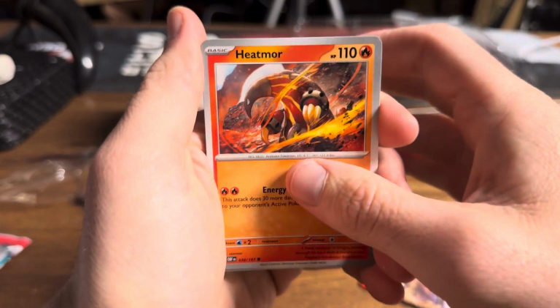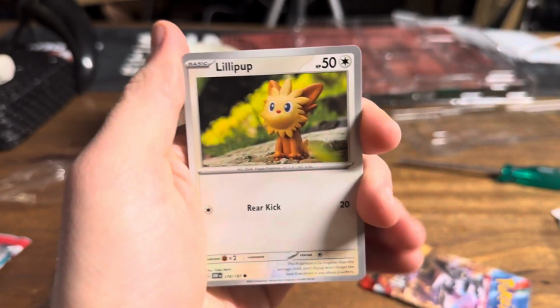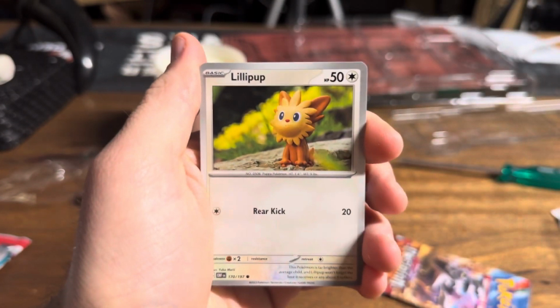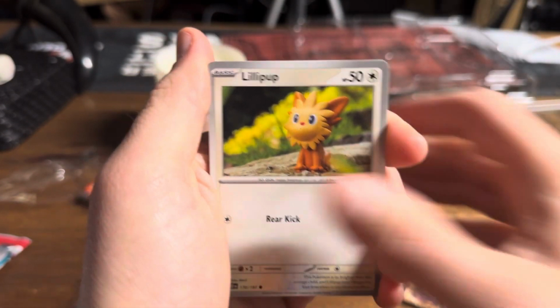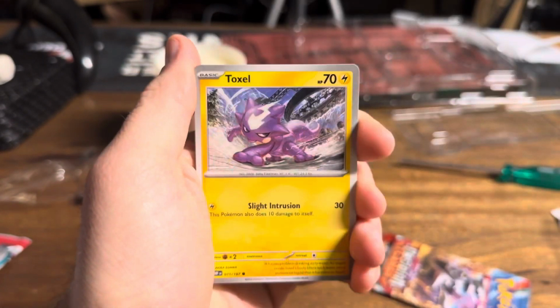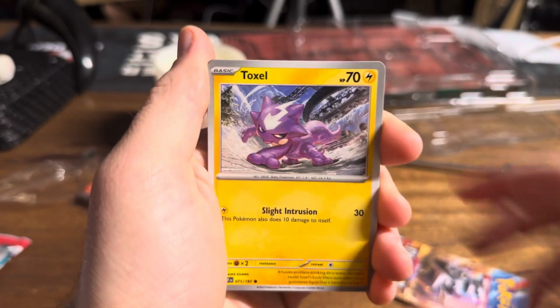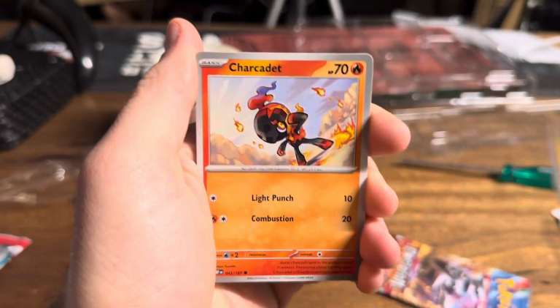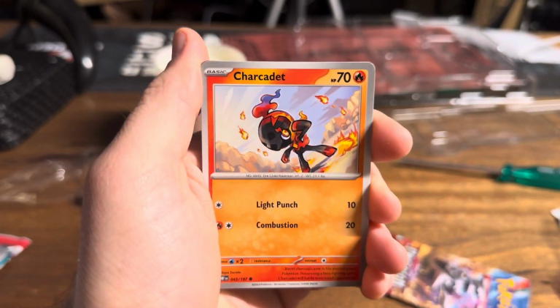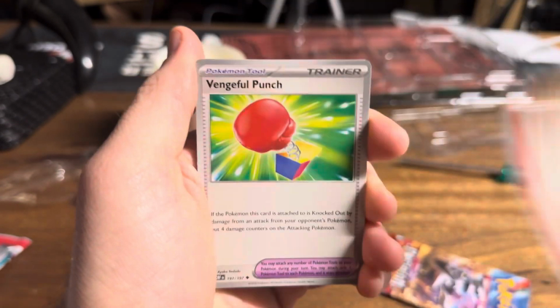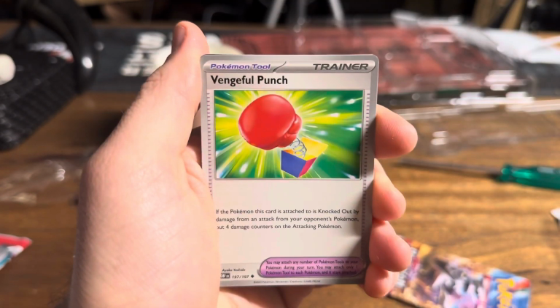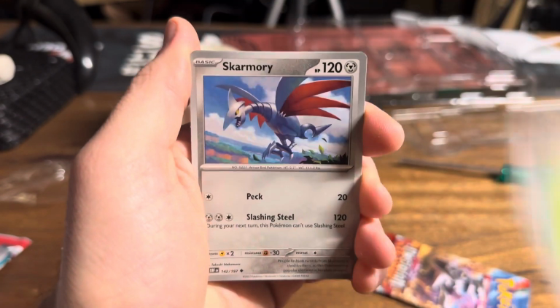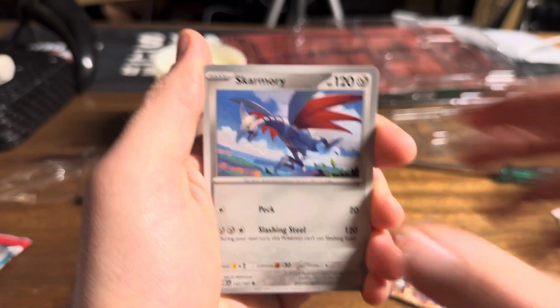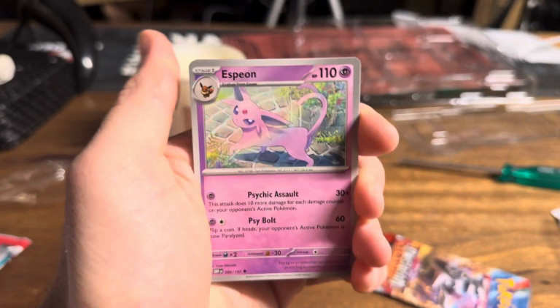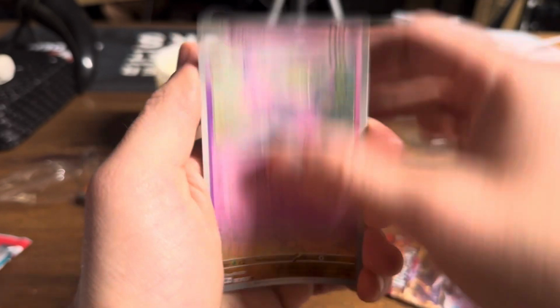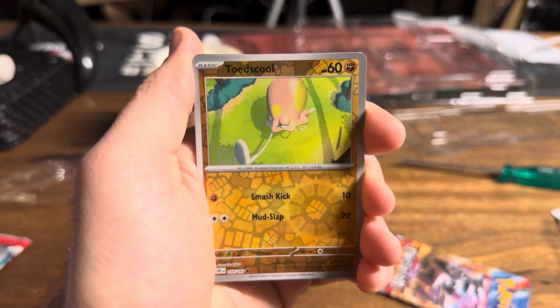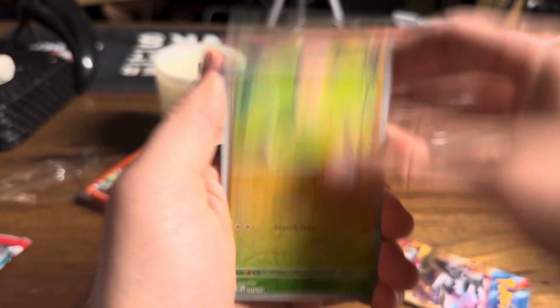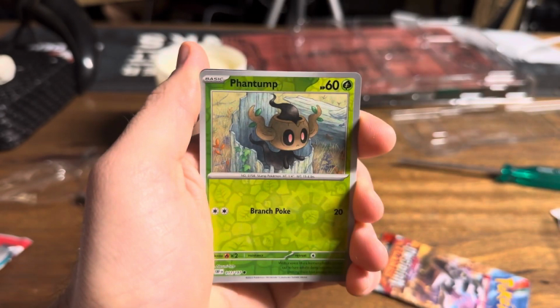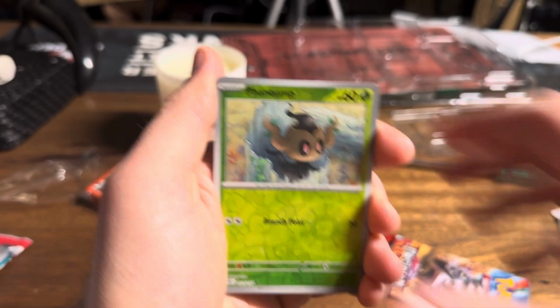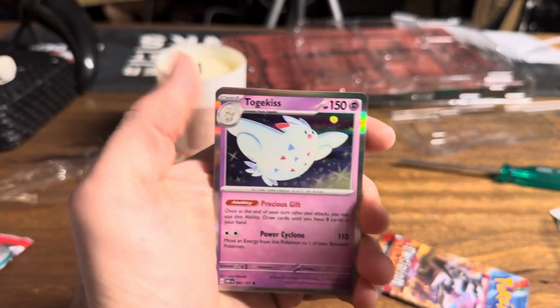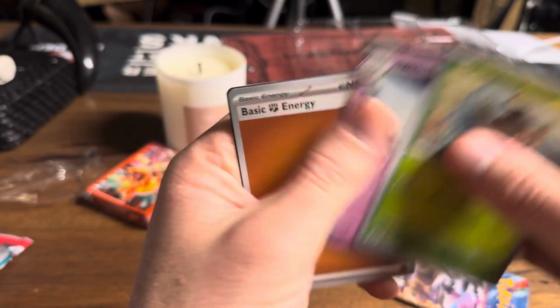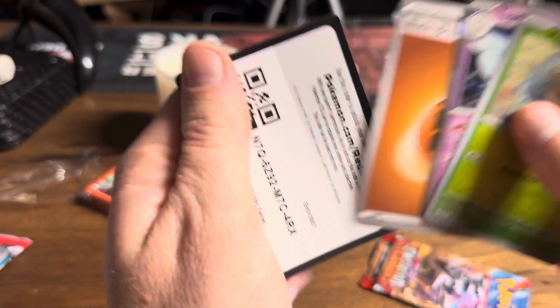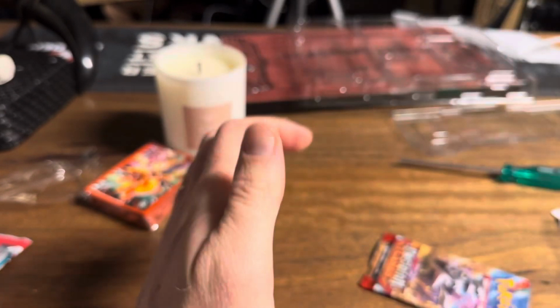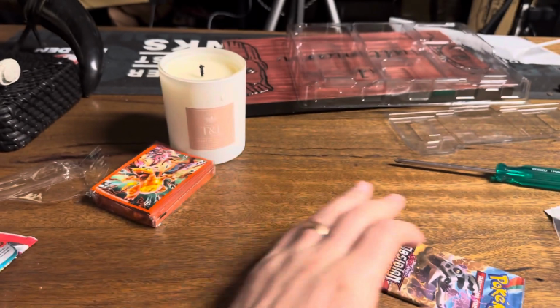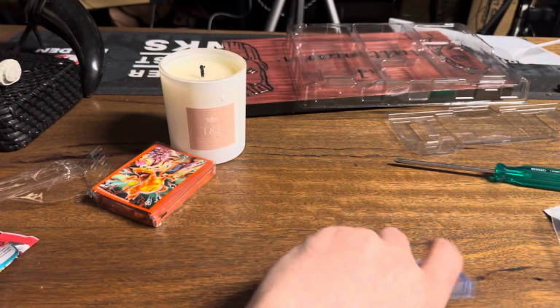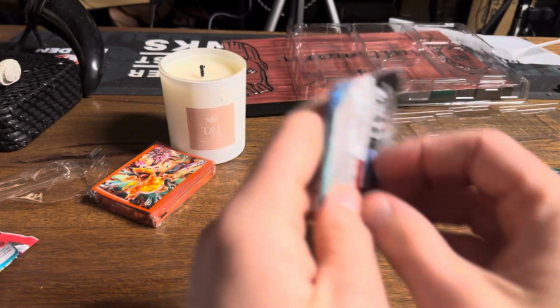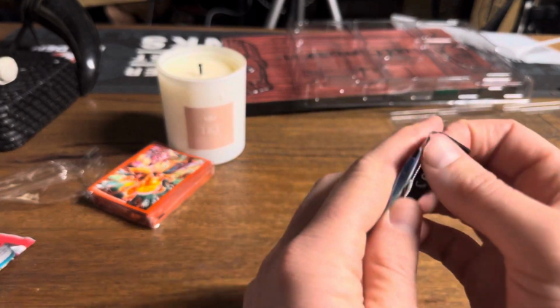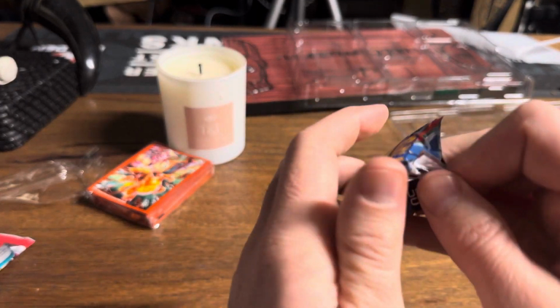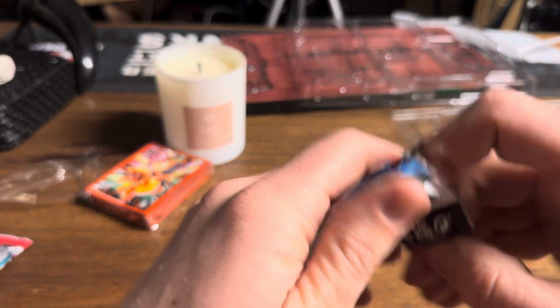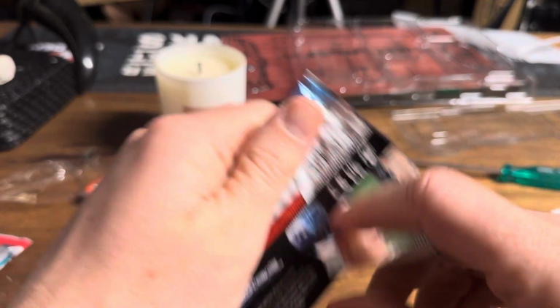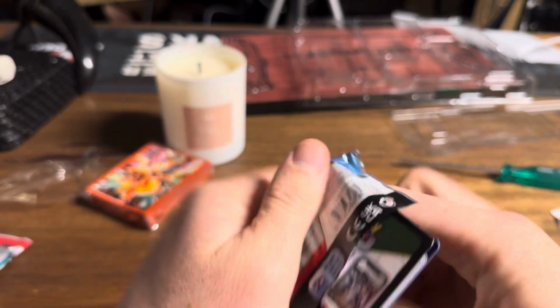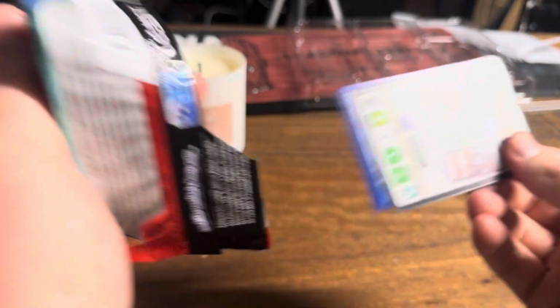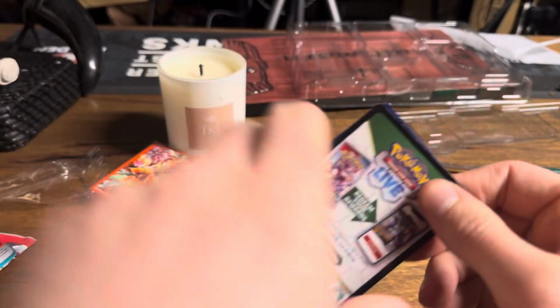We've got a Heatmor, a Larvesta, a Toxel, a Charcadet, a Vengeful Punch, an Espeon. Oh fuck. We suck today, ladies and gentlemen. We're going to have to open up that ETB, aren't we? We're going to have to open it up.